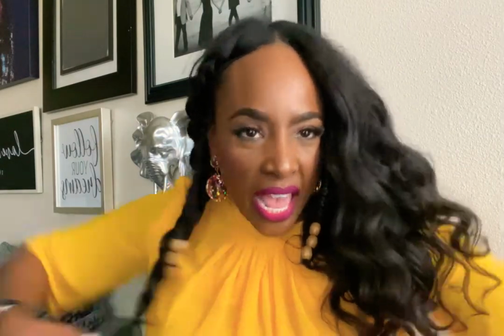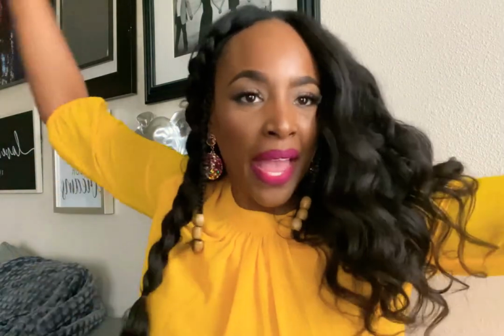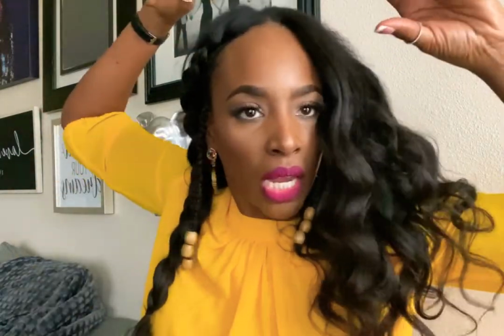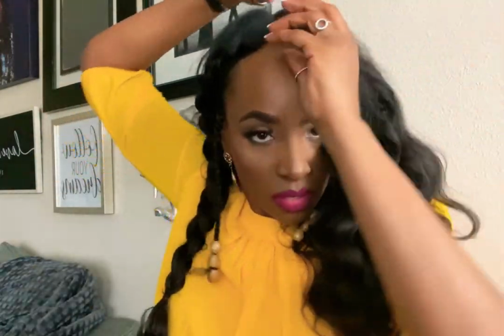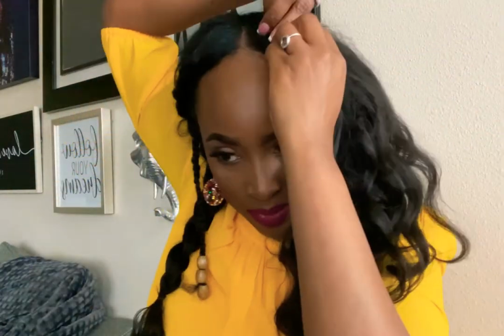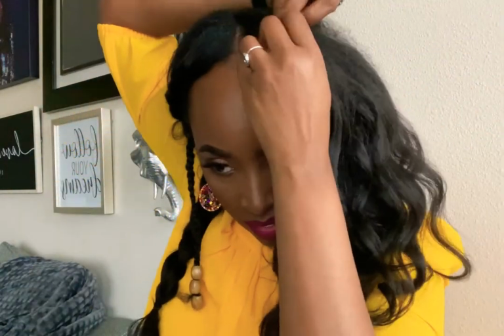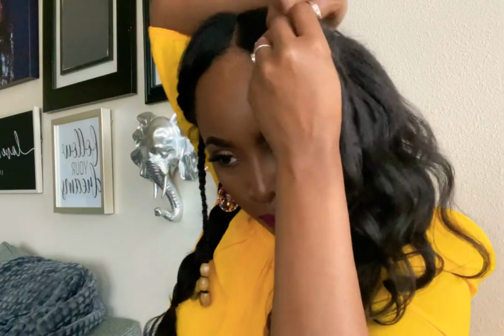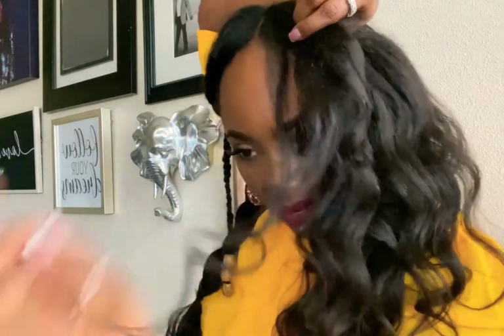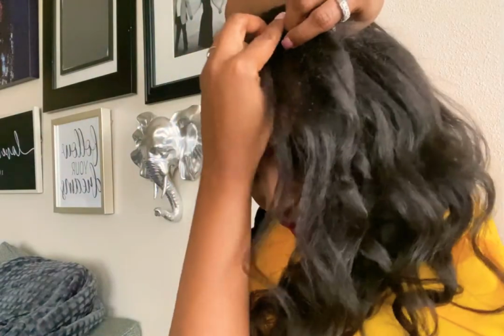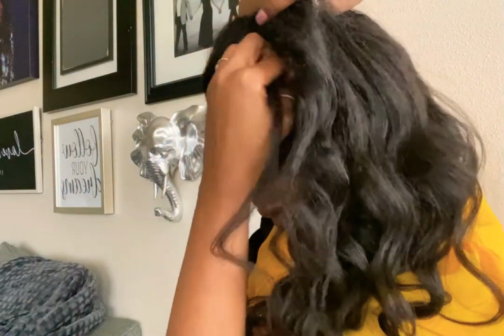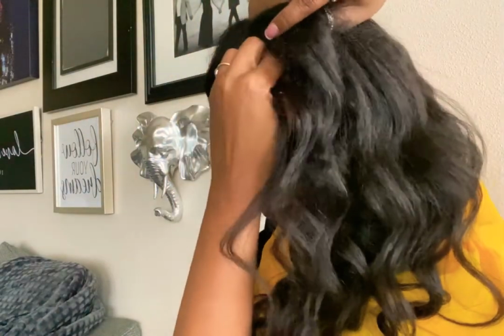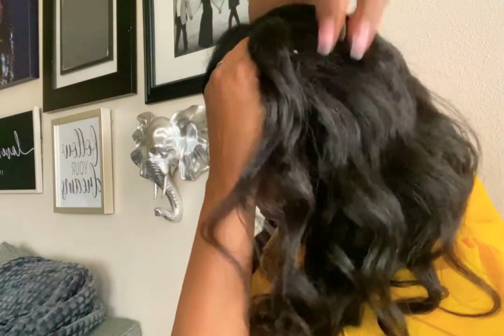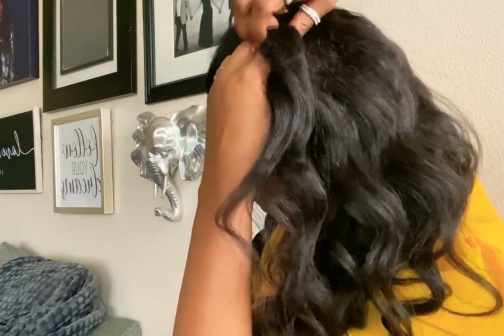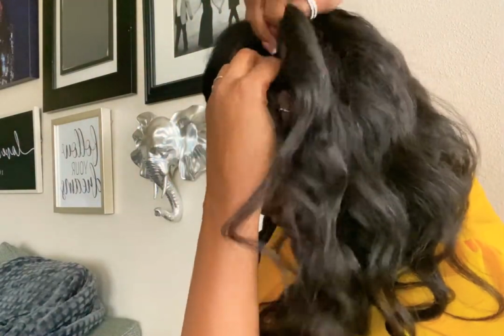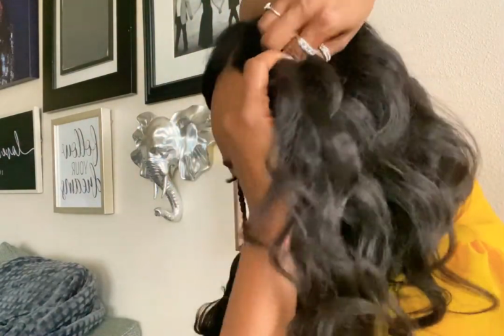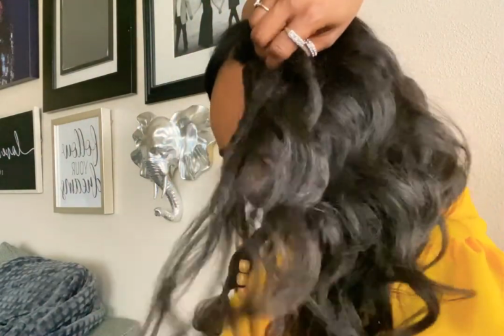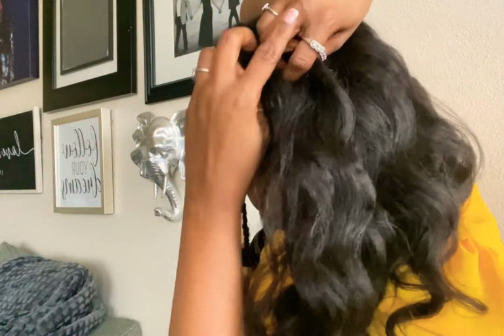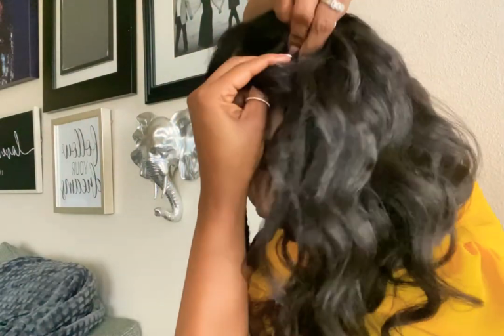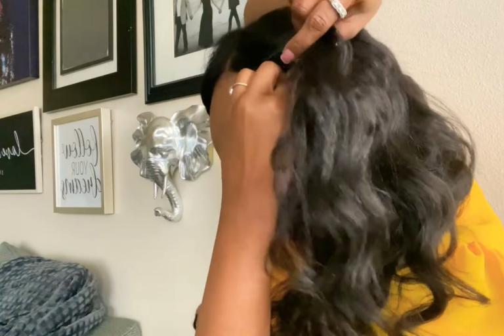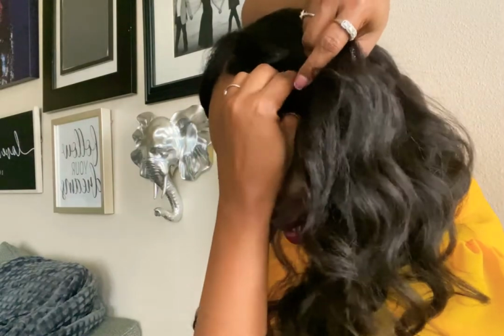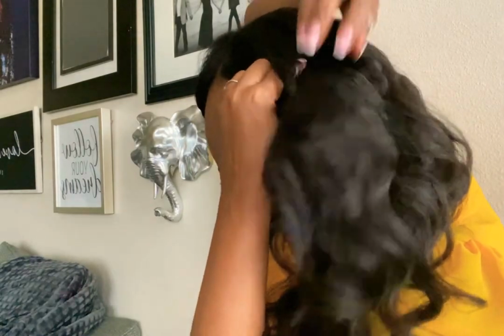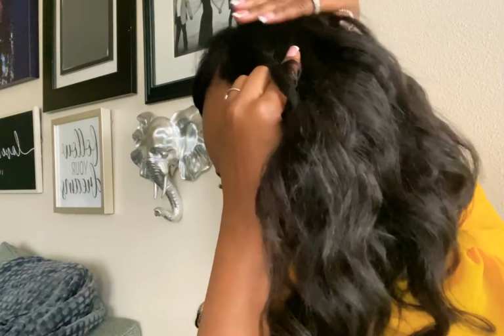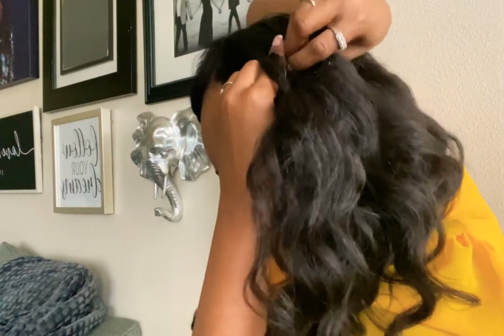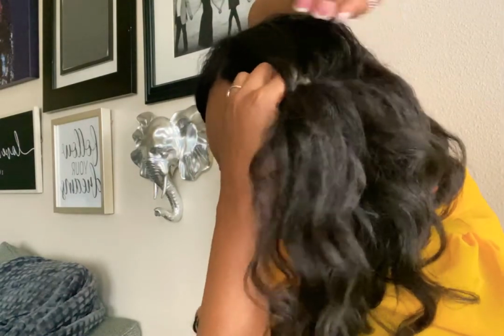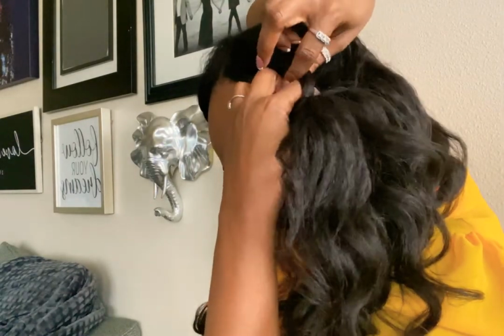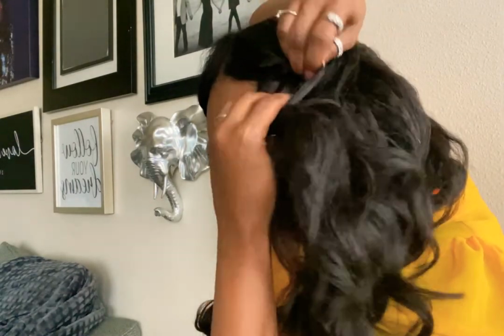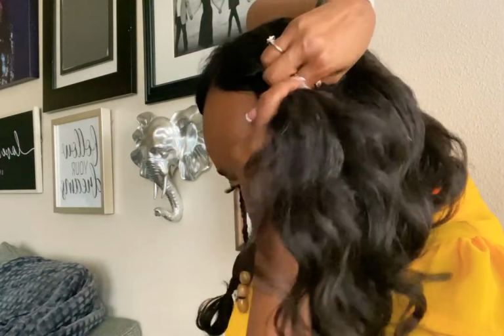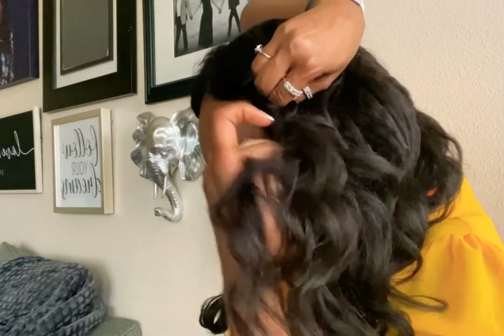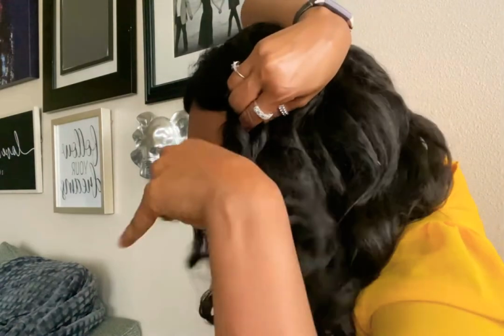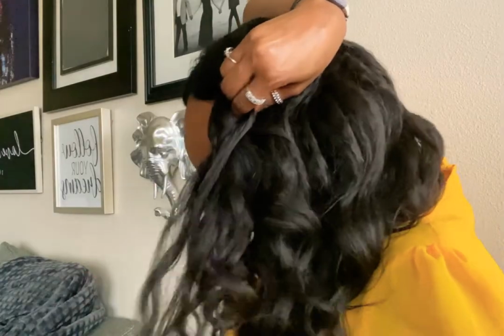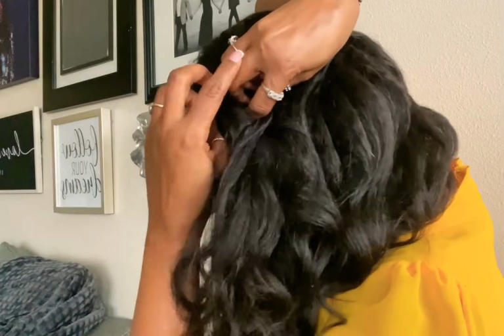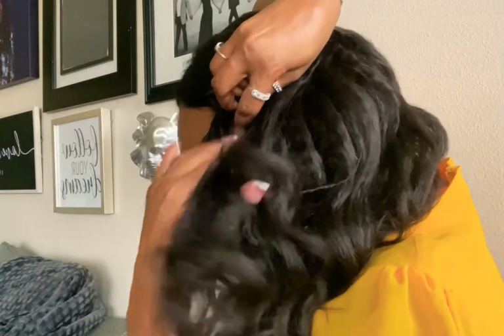Hands back here — see what I'm saying? Back here. It's going to go a lot faster. I literally thought to myself, why did you just braid your hair like that? You don't have to do that. I don't know why I flexed on y'all like that.